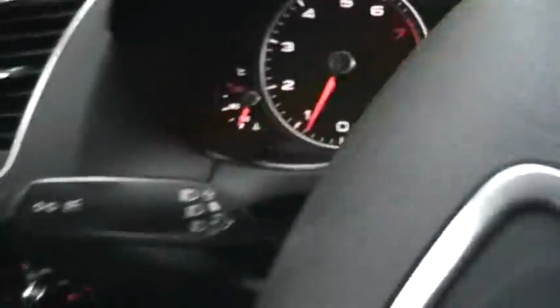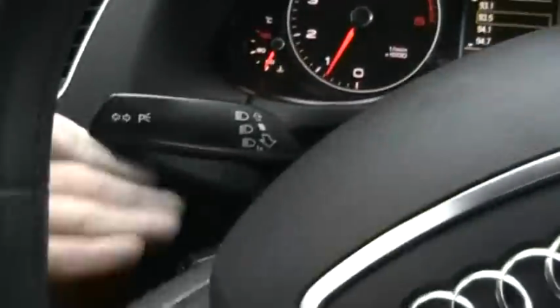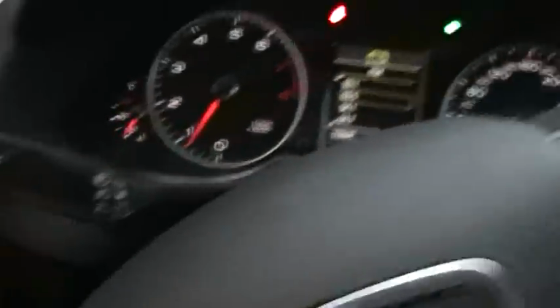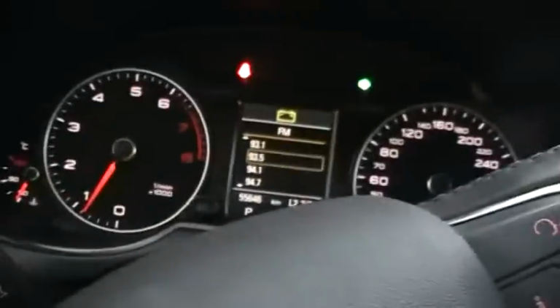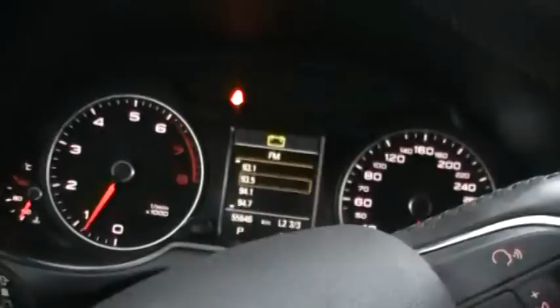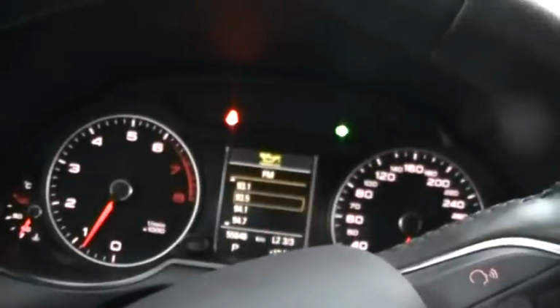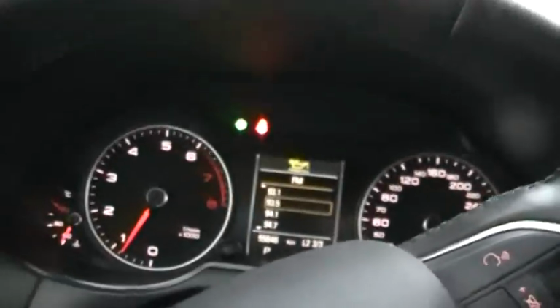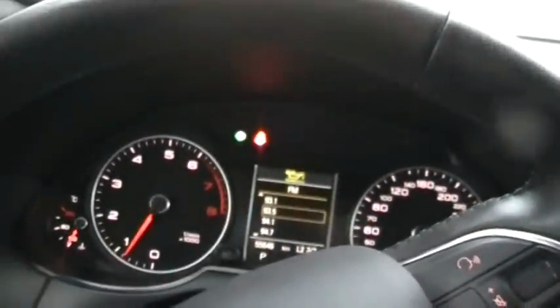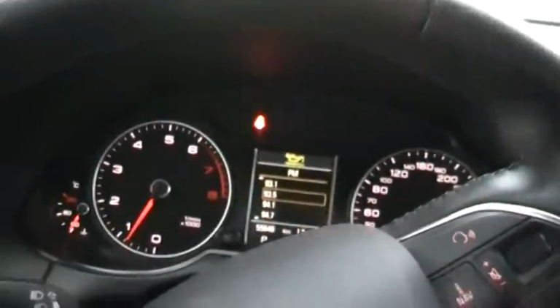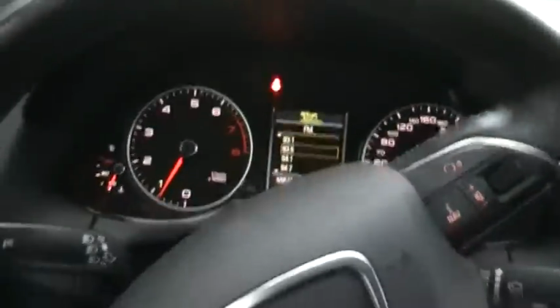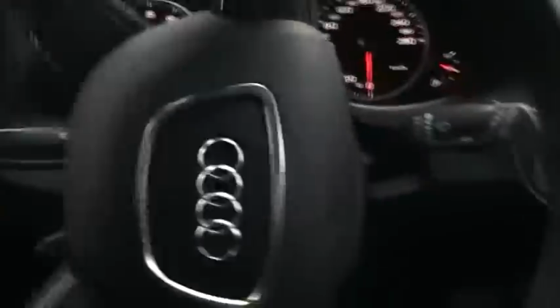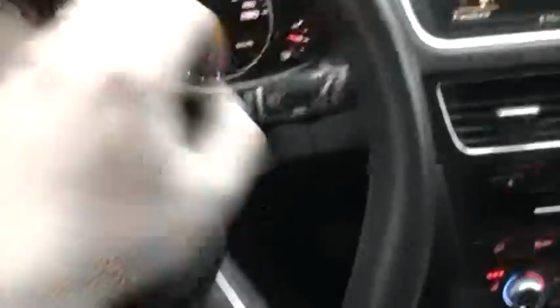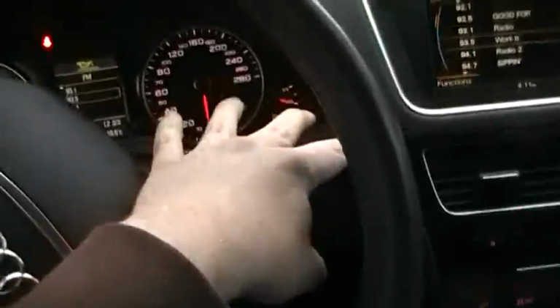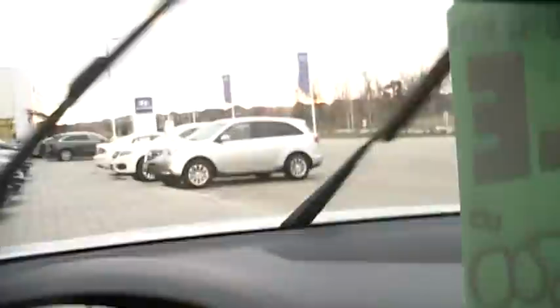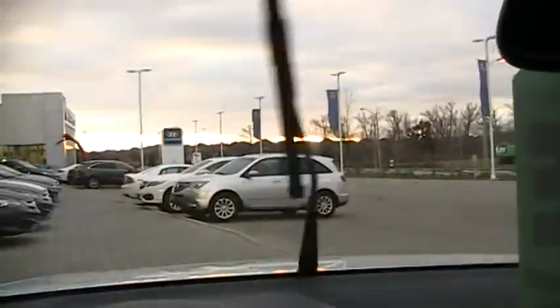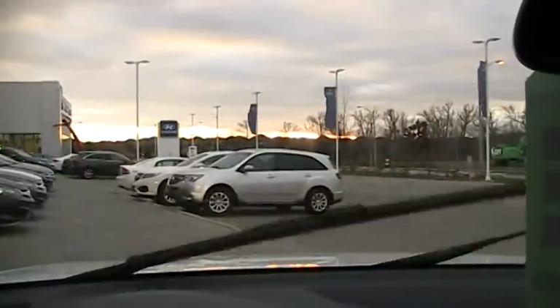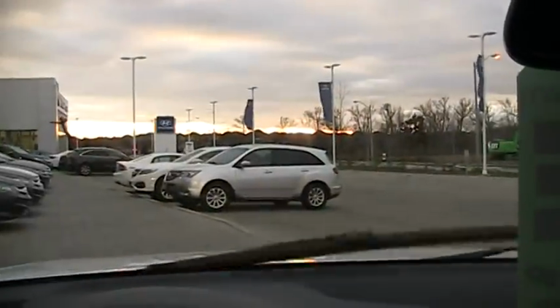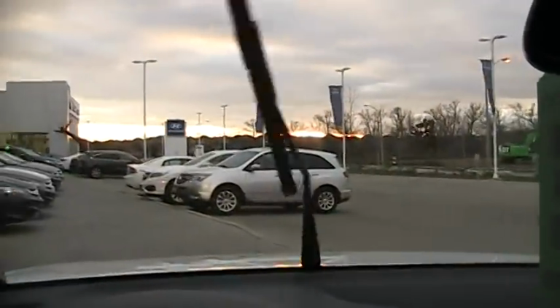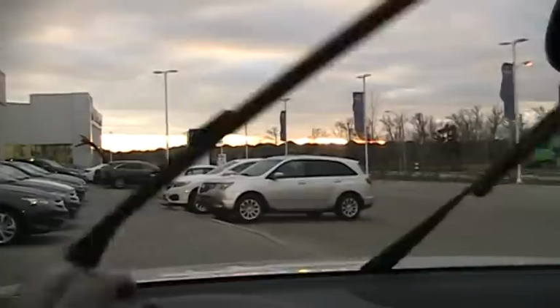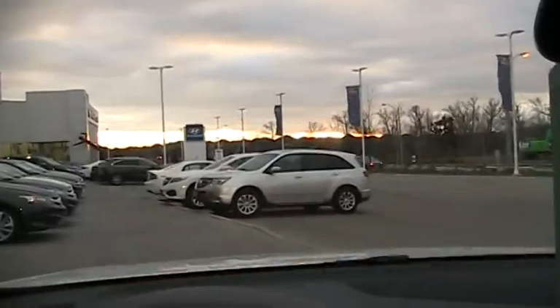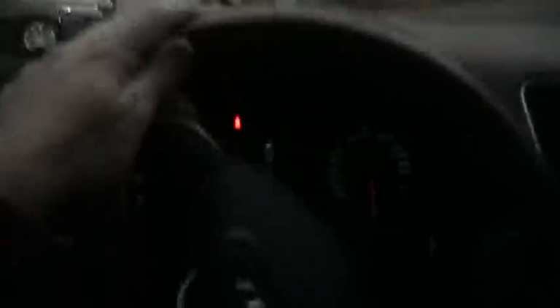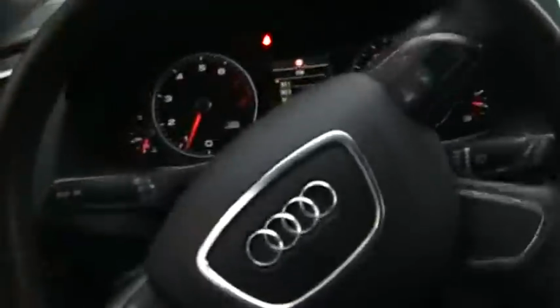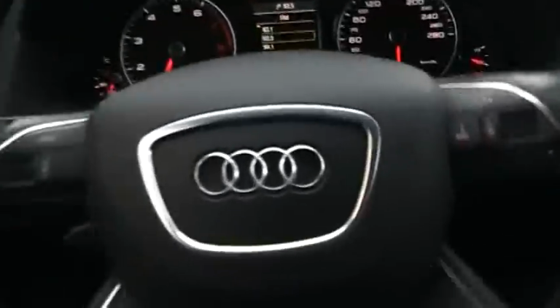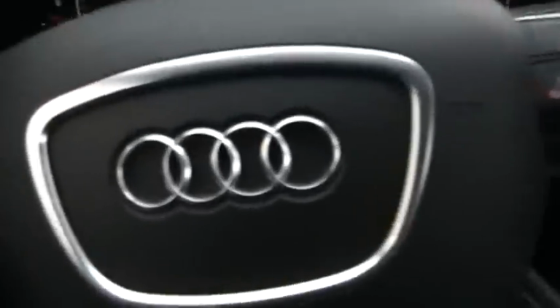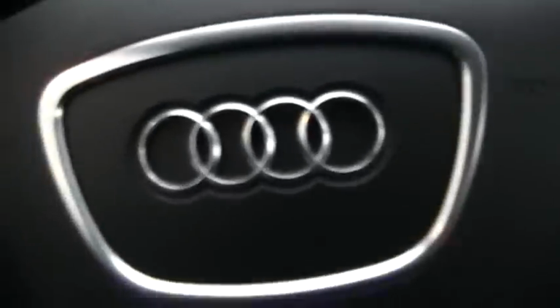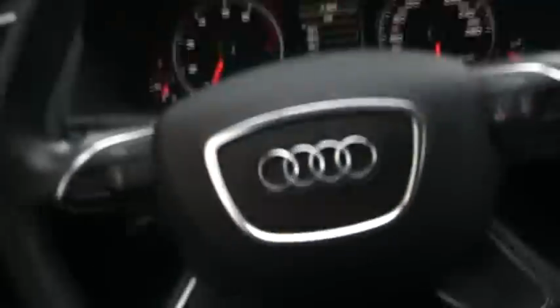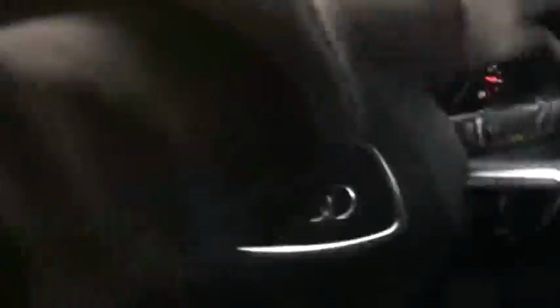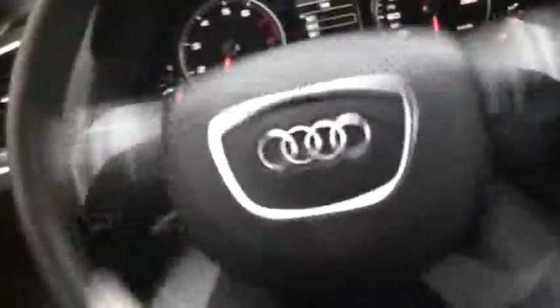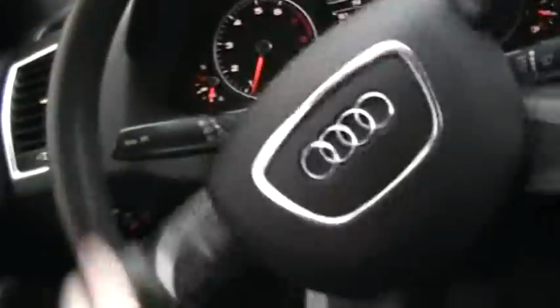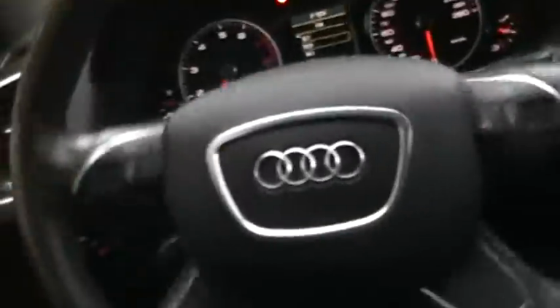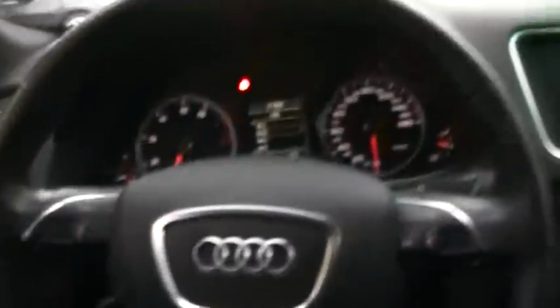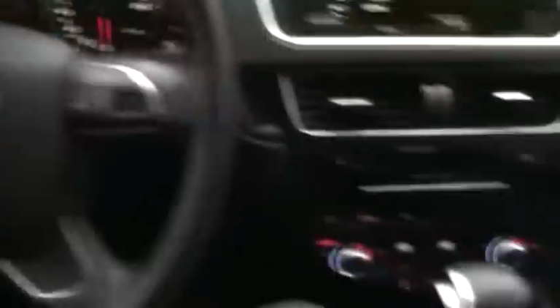Turn signals are on this side. Wipers are here. The steering wheel is so easy to turn — you can tell, just look at that wrist movement.